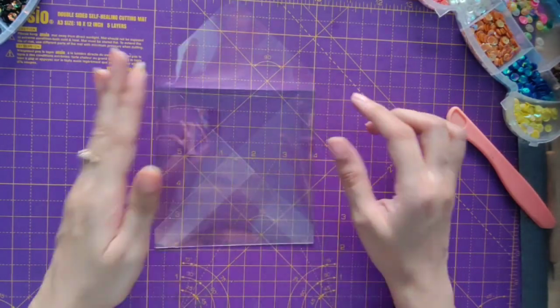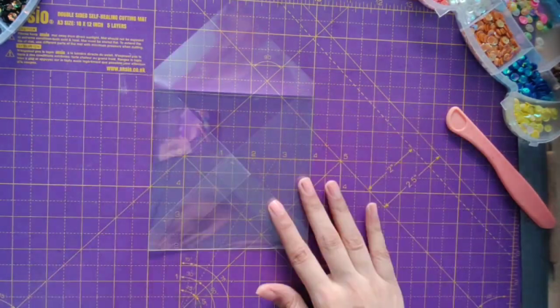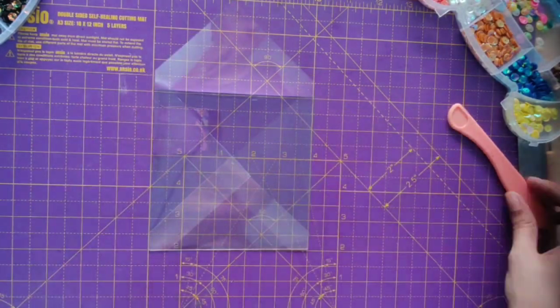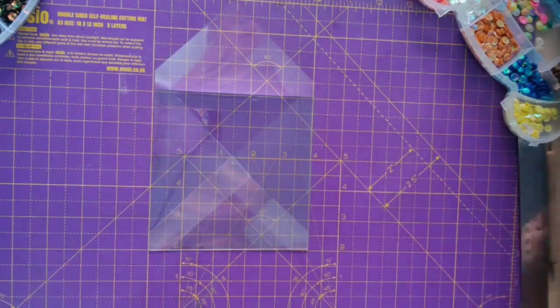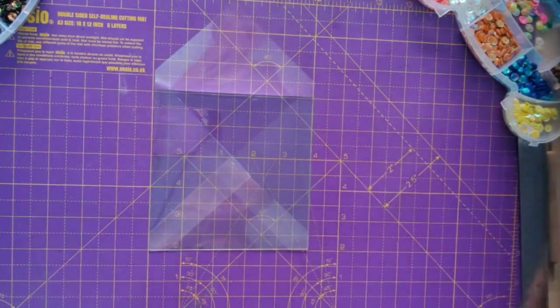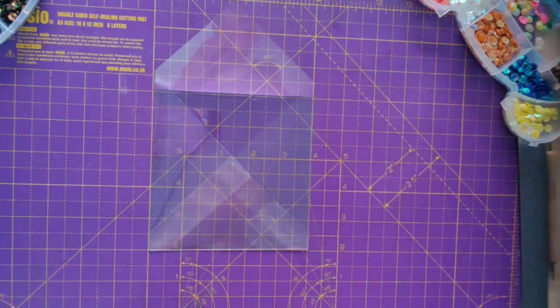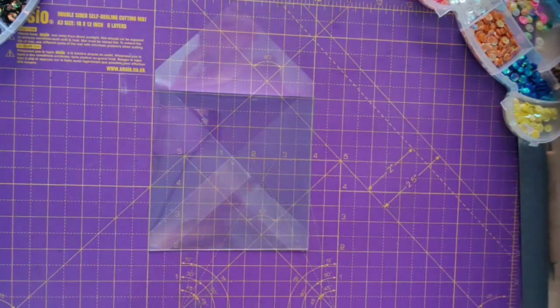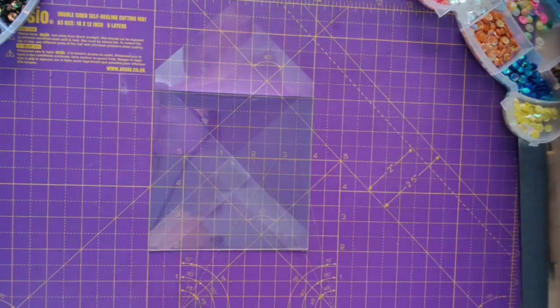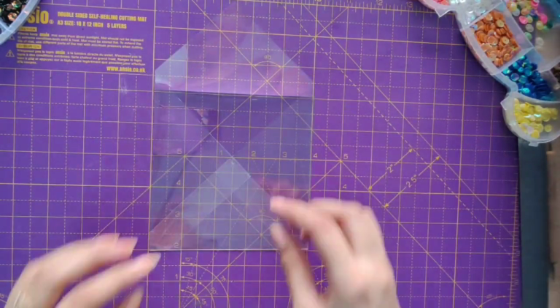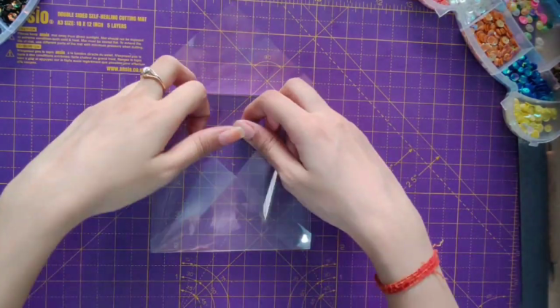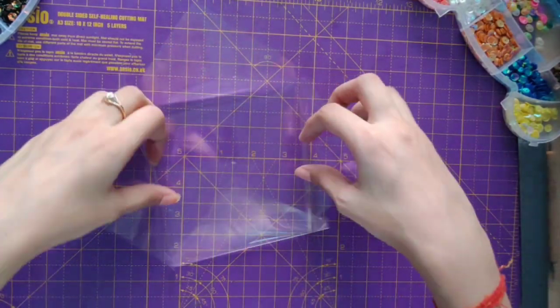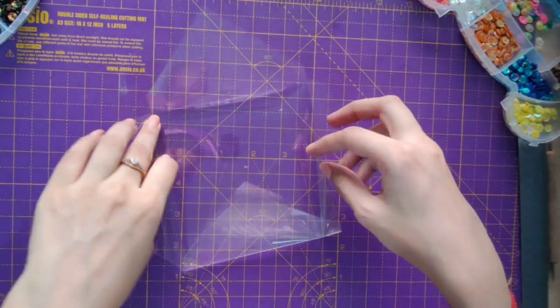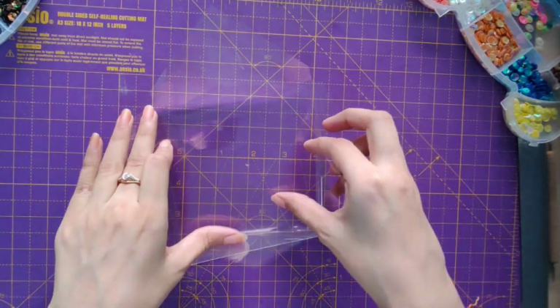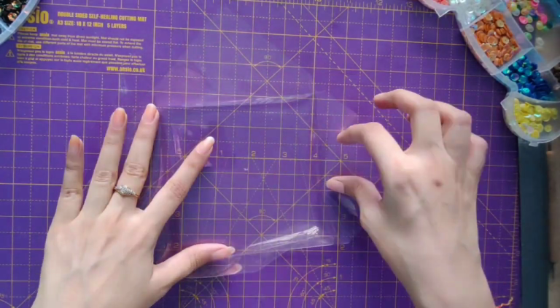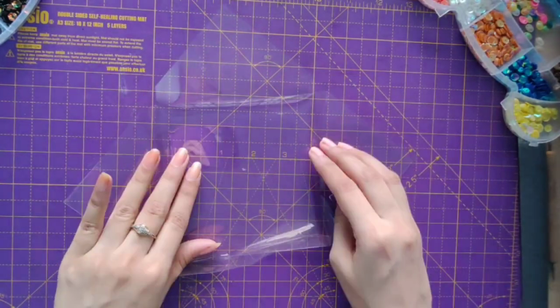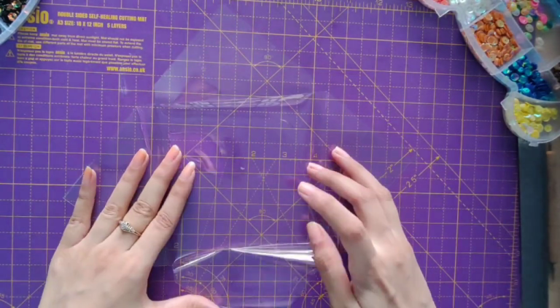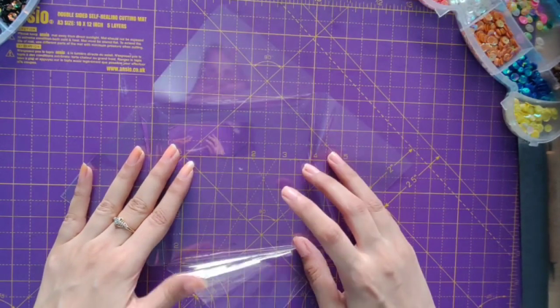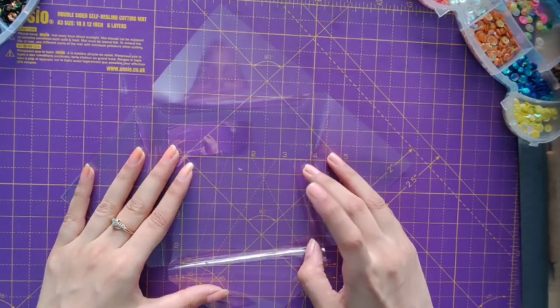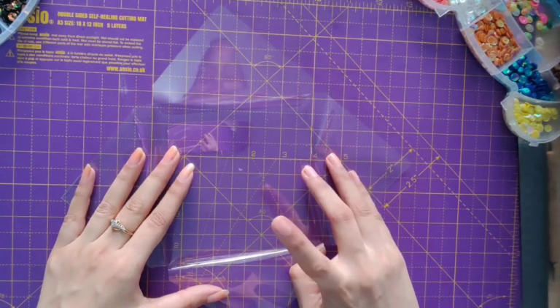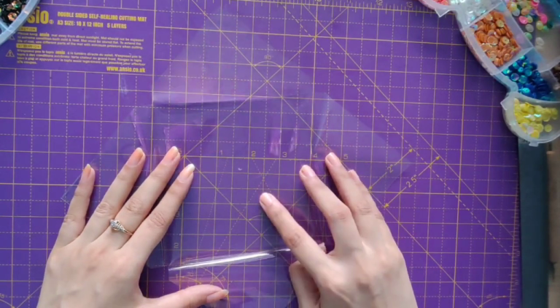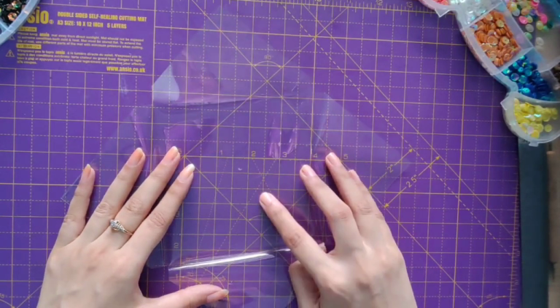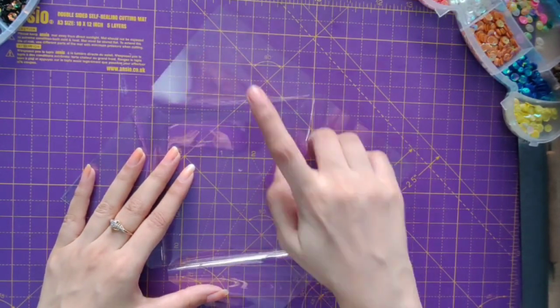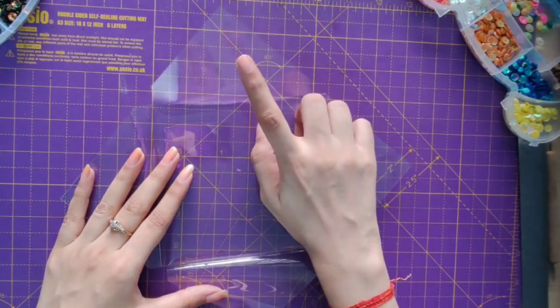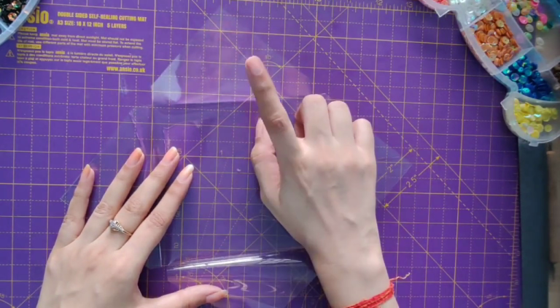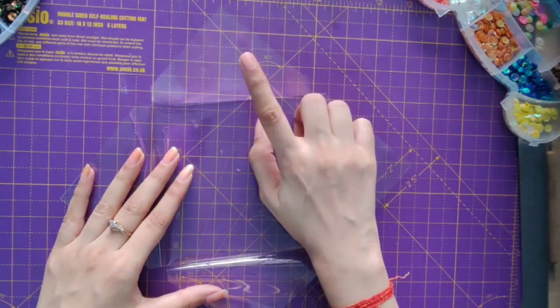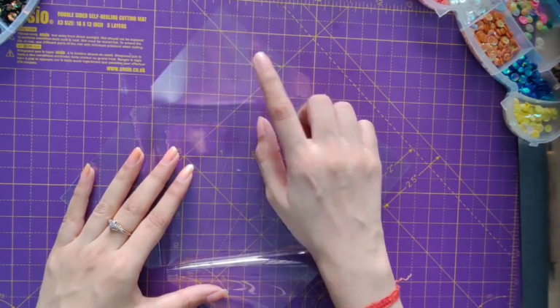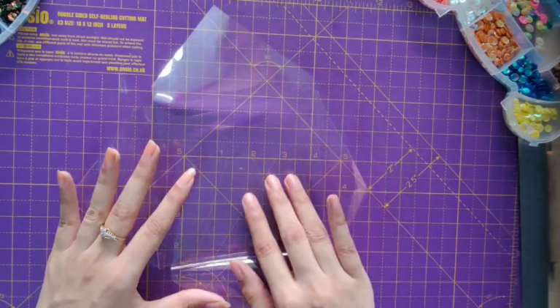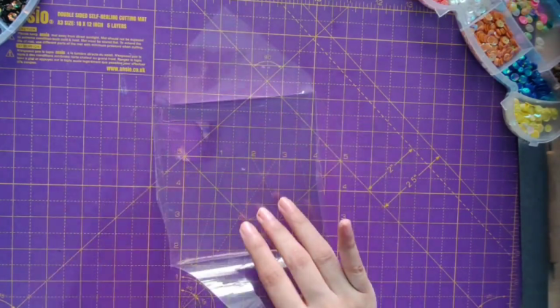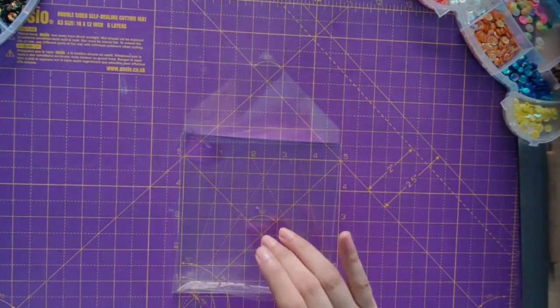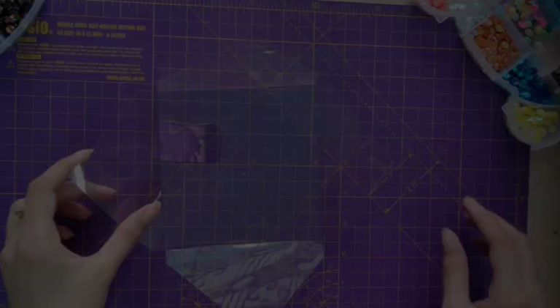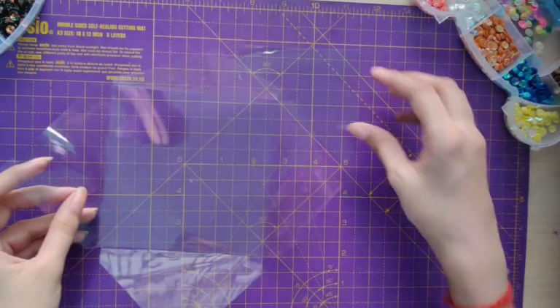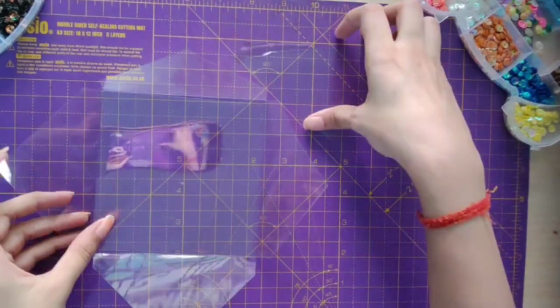Done. Now to create our shaker, what I'll do is cut acetate sheets for the center part and the top part.